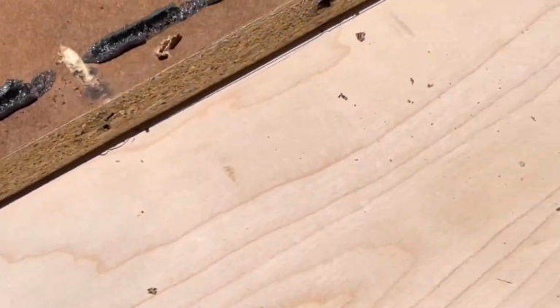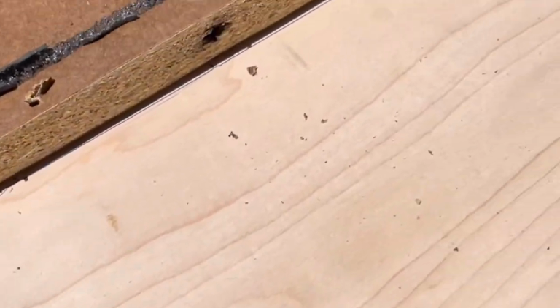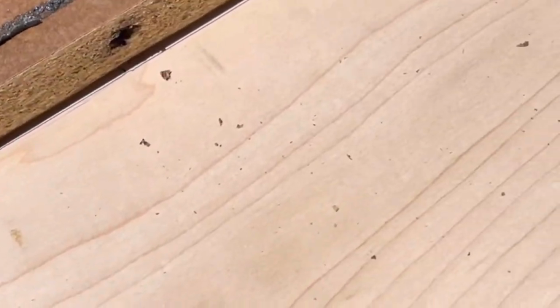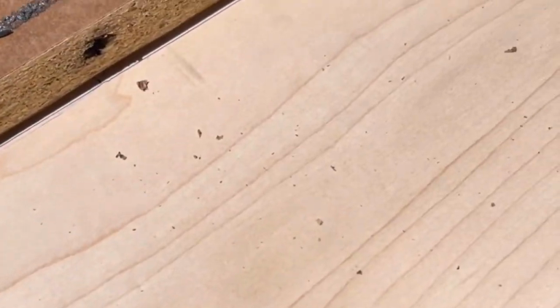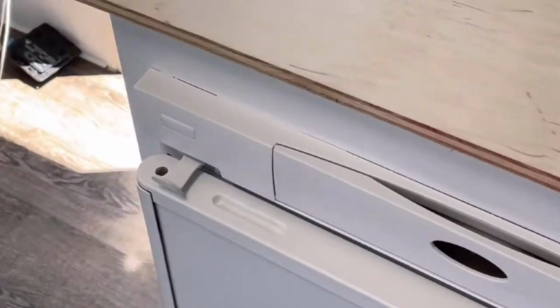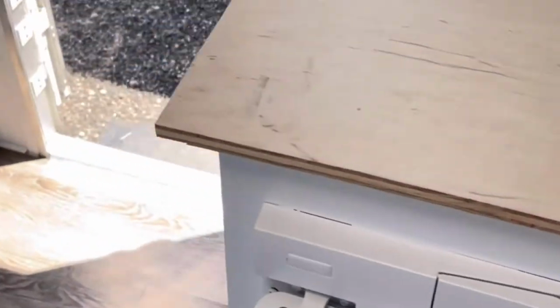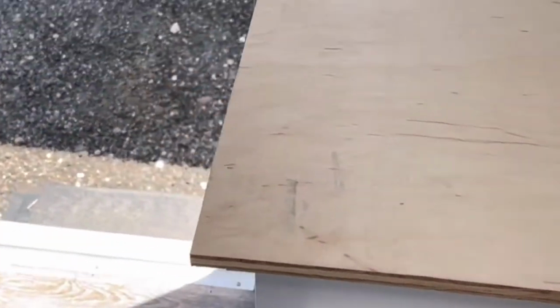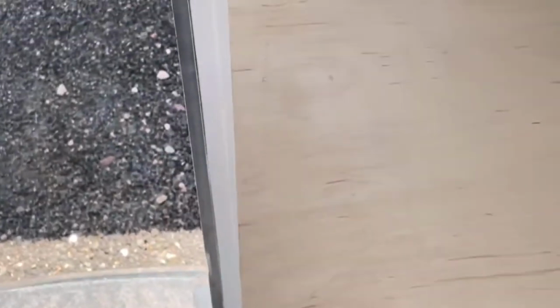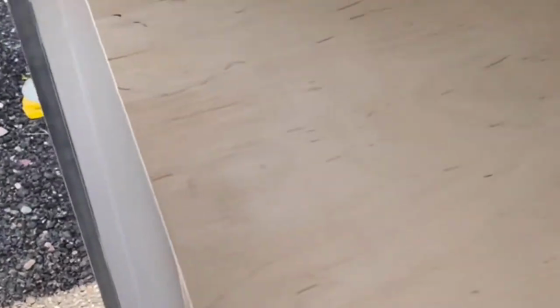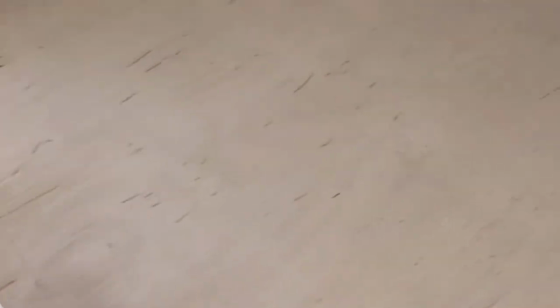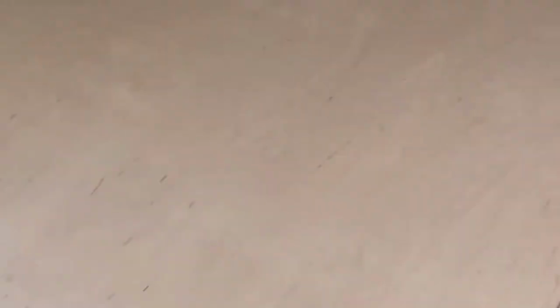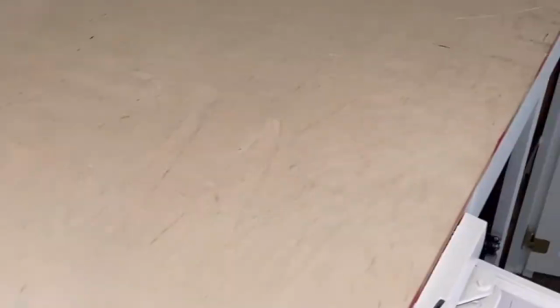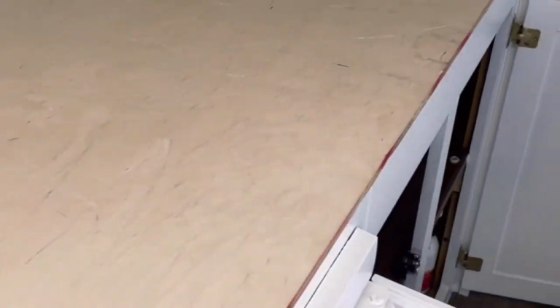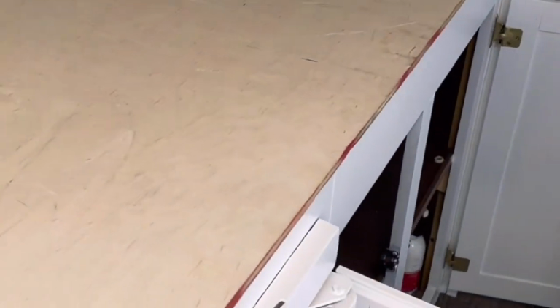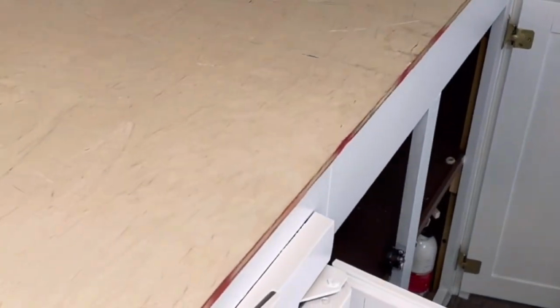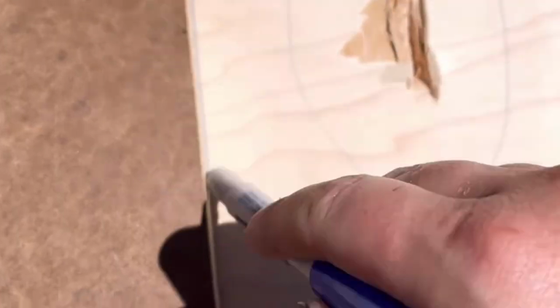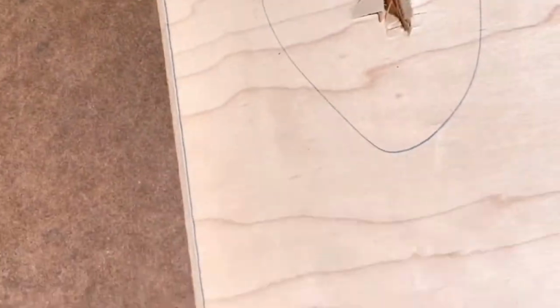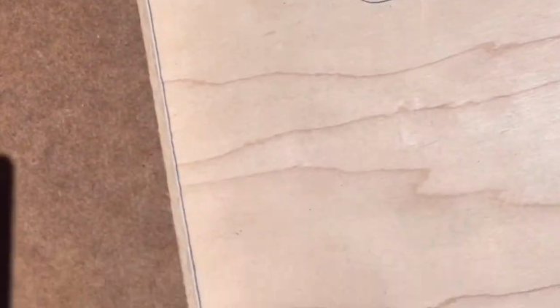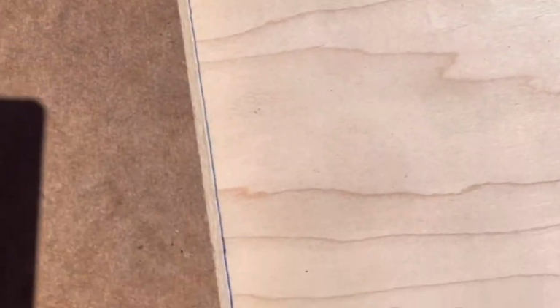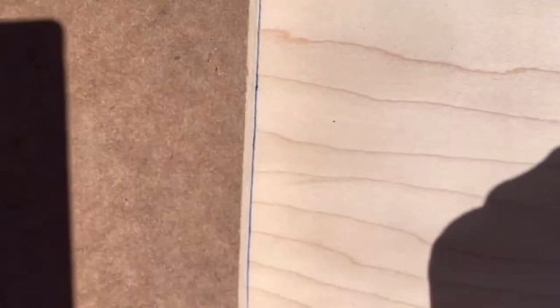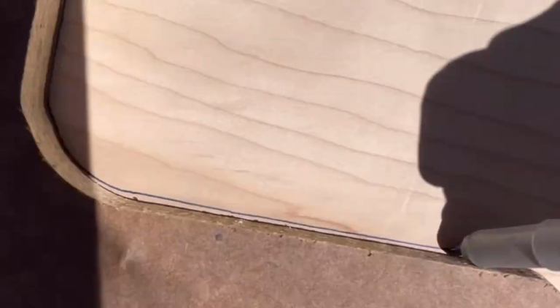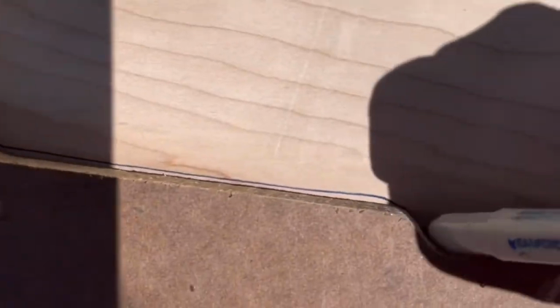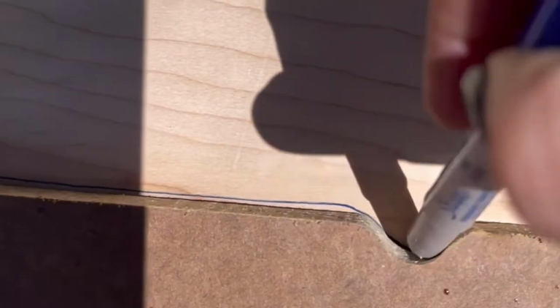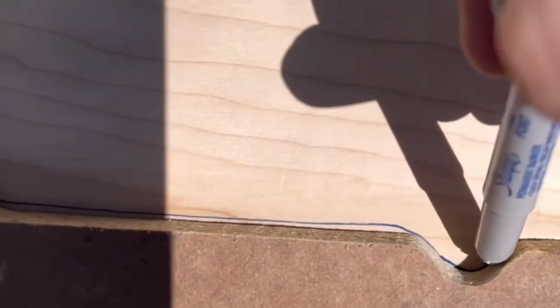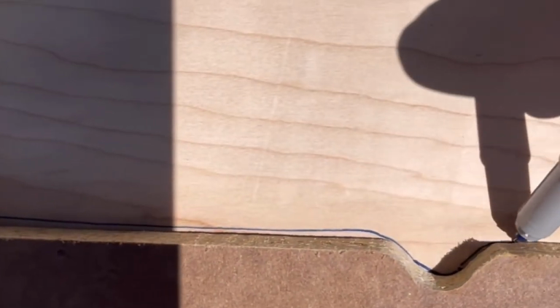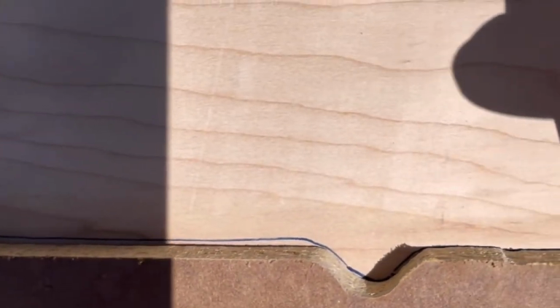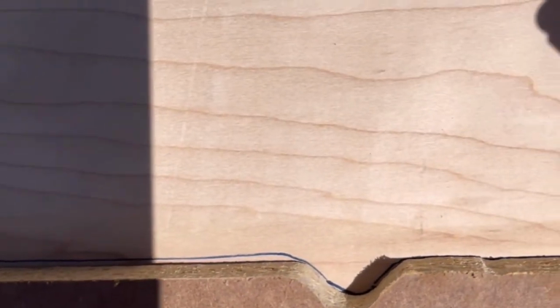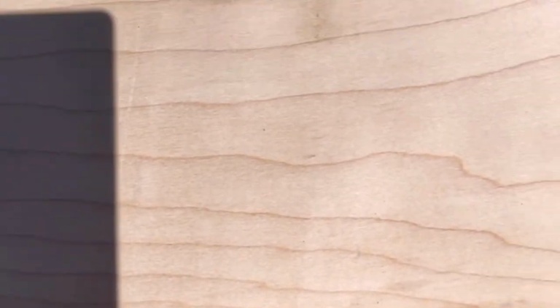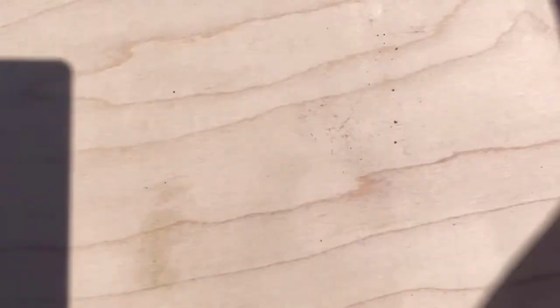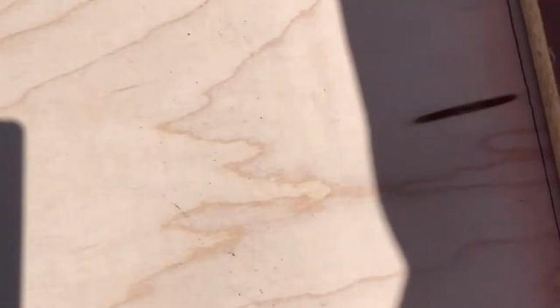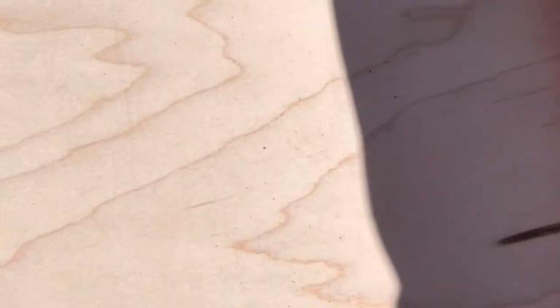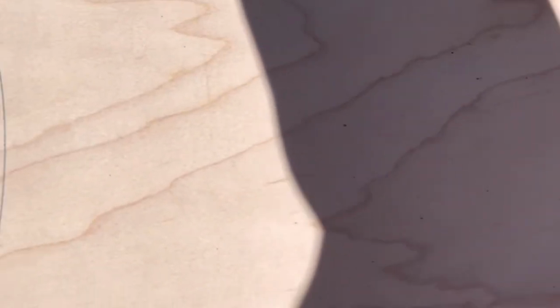Before doing any more work, I went ahead and took my rough cut countertop into the camper to make sure it was a good fit. Then, using the old countertop, I traced out where my sink and stove will go. You can see the worst of the damage is actually going to get cut out anyway.